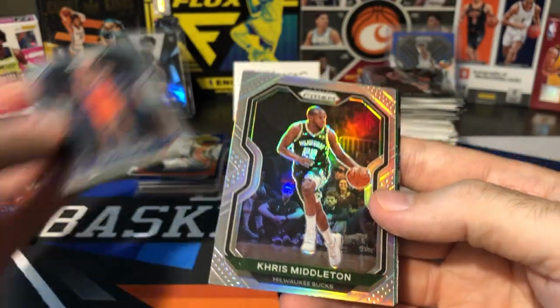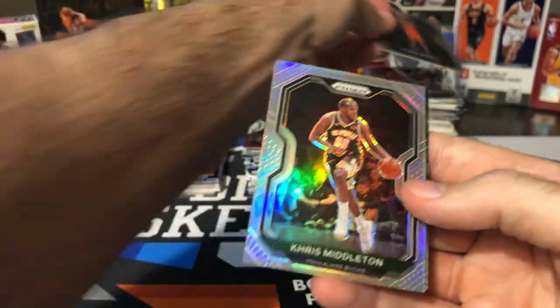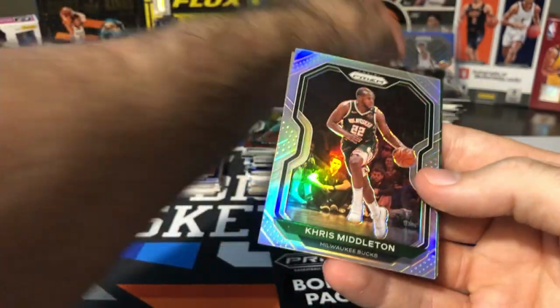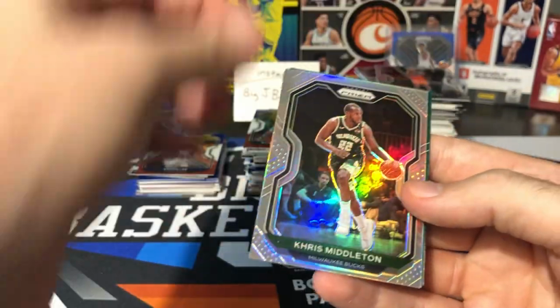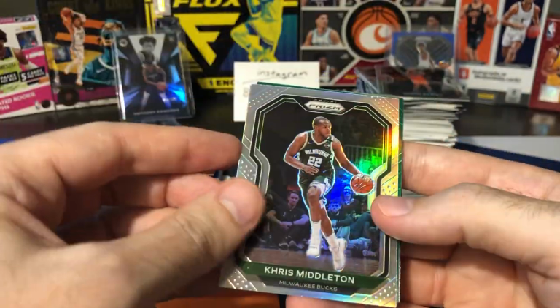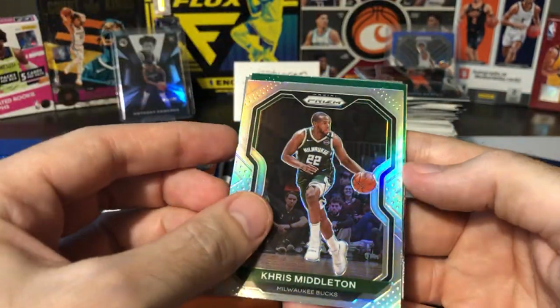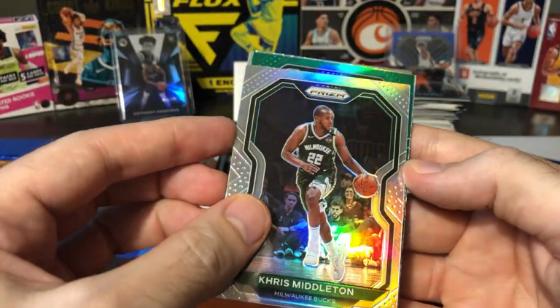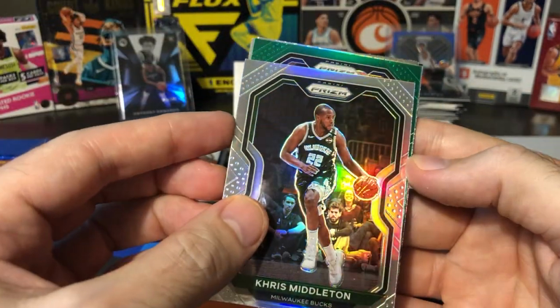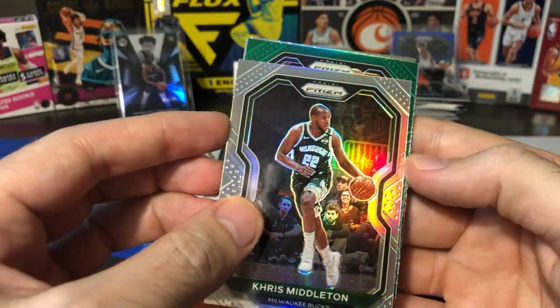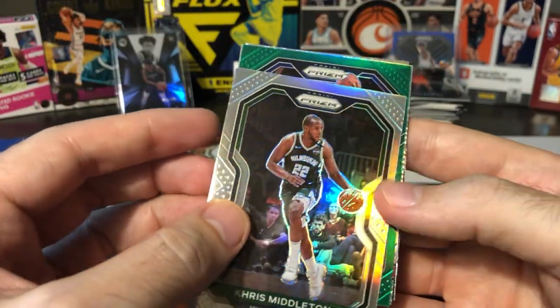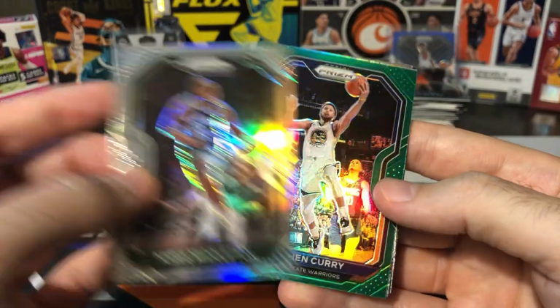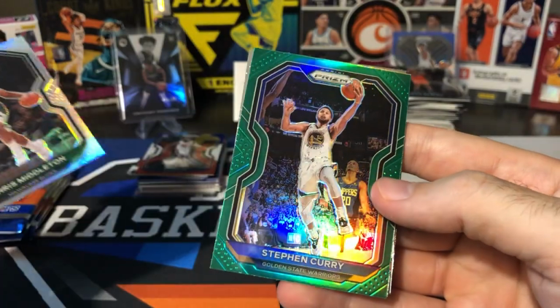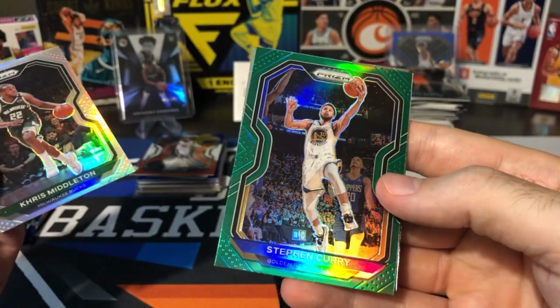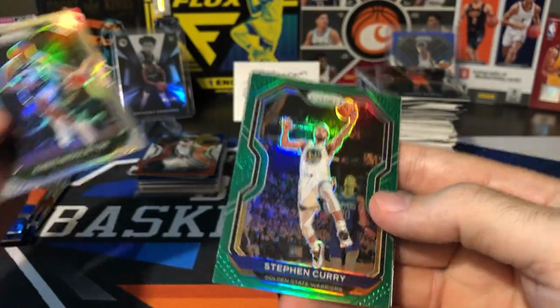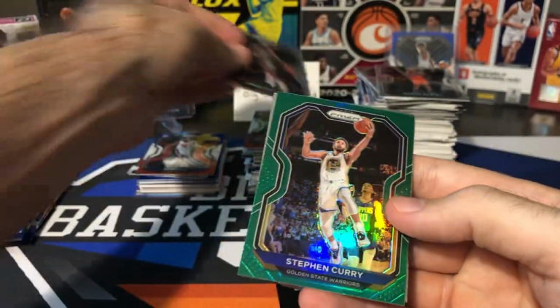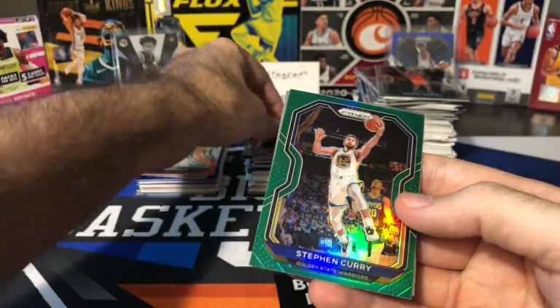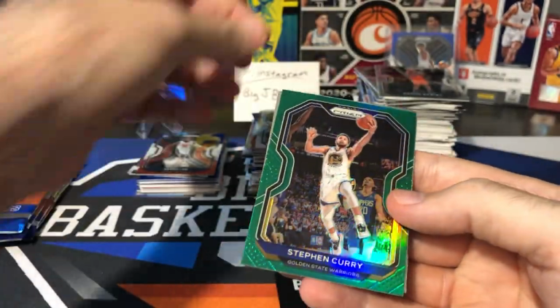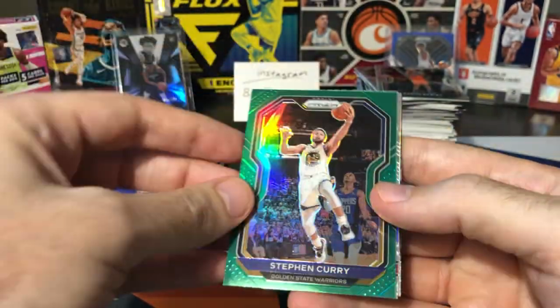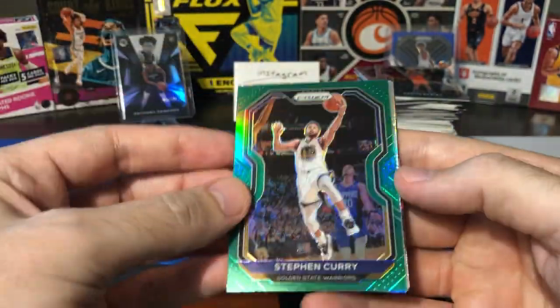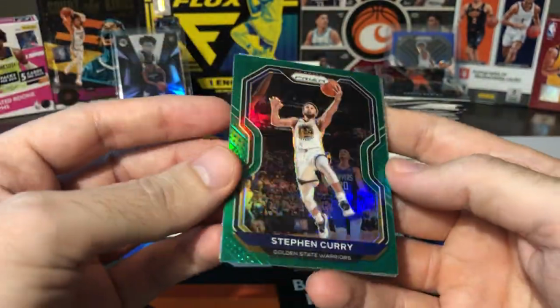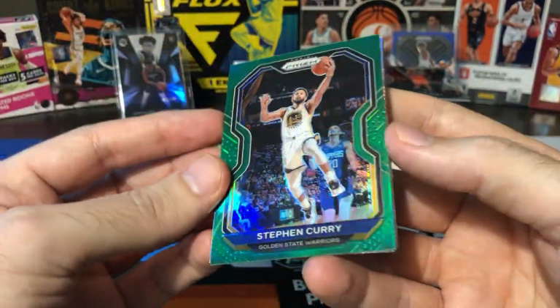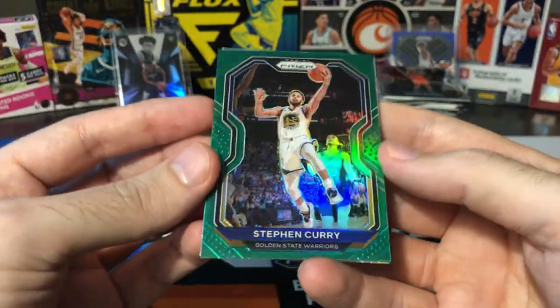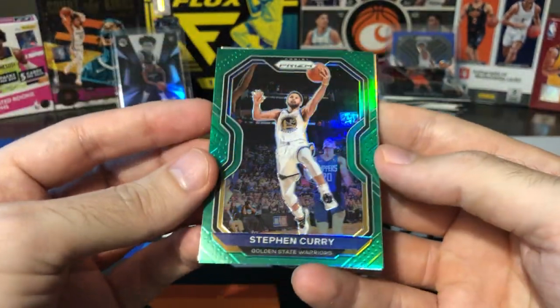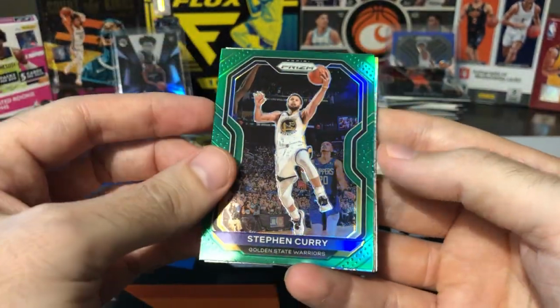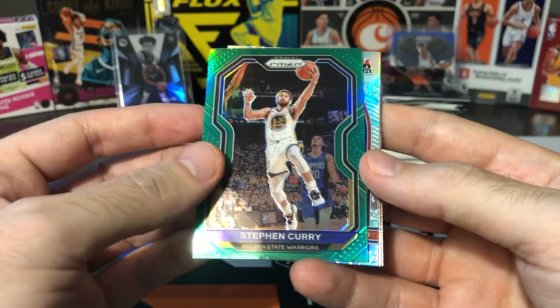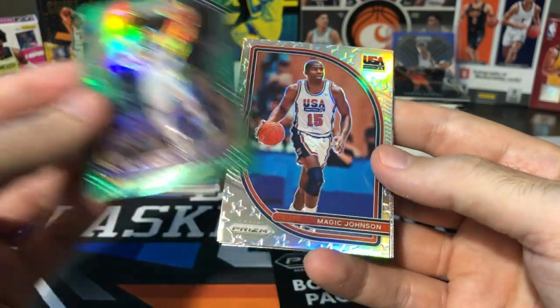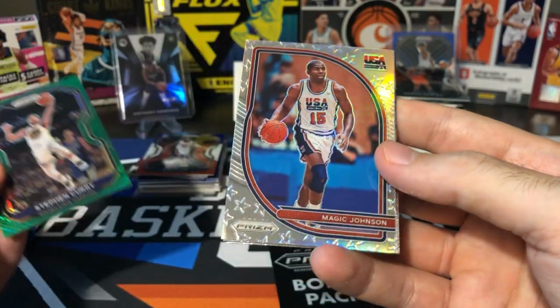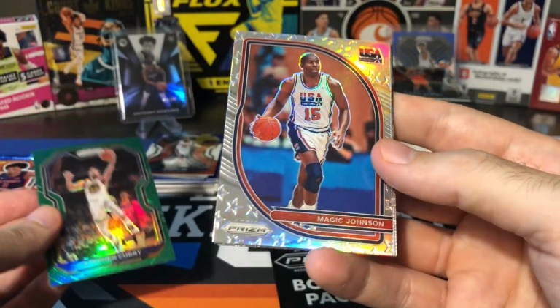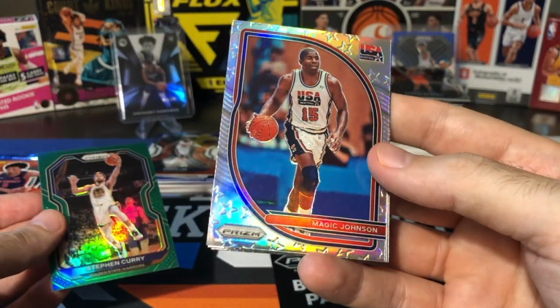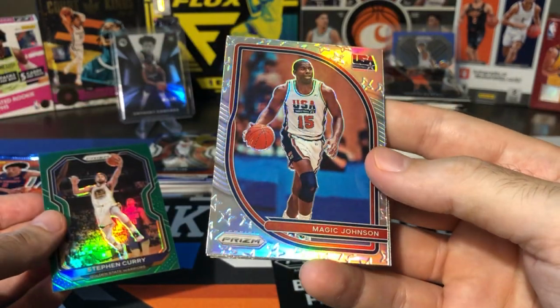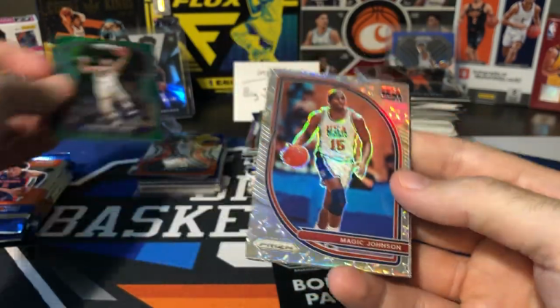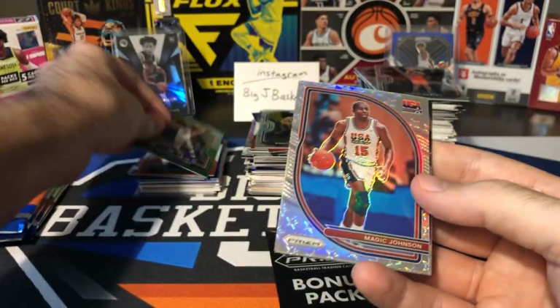Silver — Chris Middleton. Green — Steph Curry. That's not bad, I'll take the Curry for sure, definitely a decent card. Magic Johnson Team USA silver, and Jake Lehman. There's our Rodney Hood I could see from the back. And another Saban Lee — Saban Lee was all over this break.